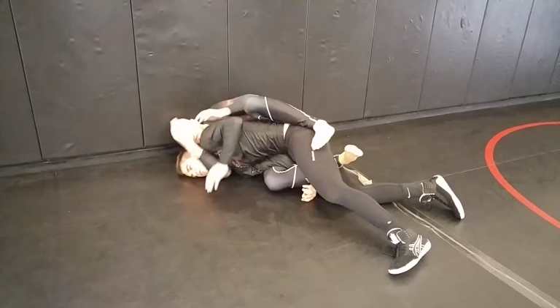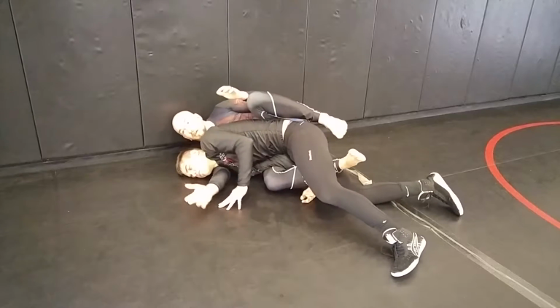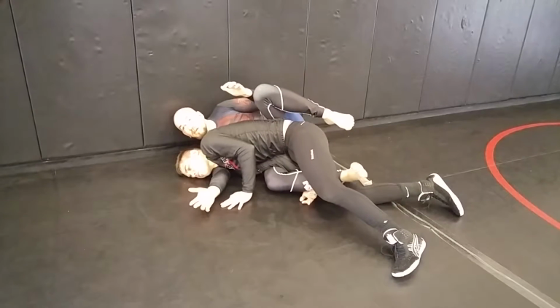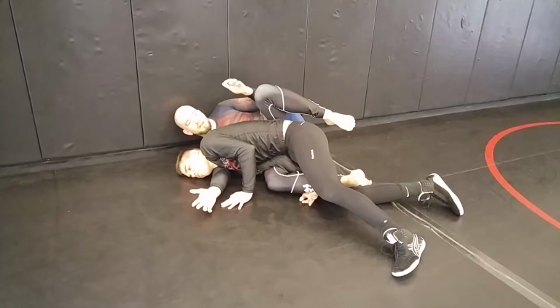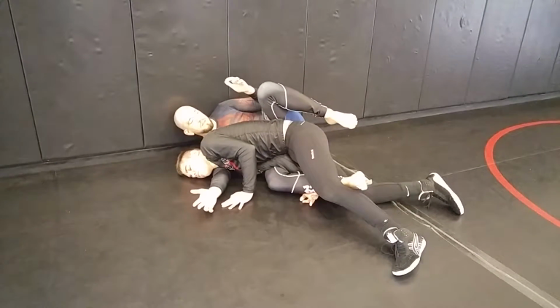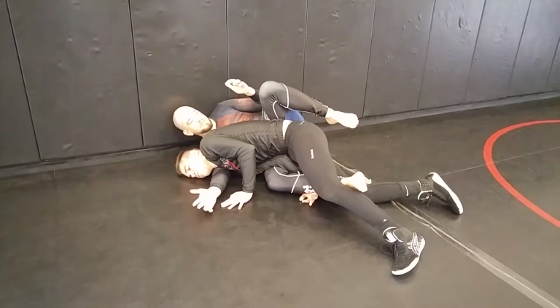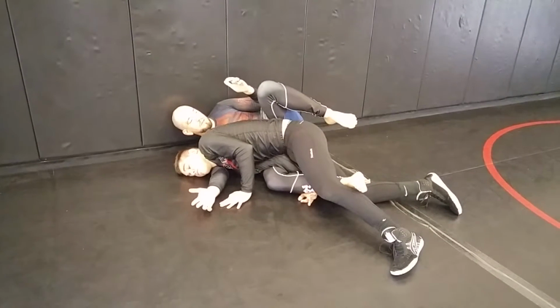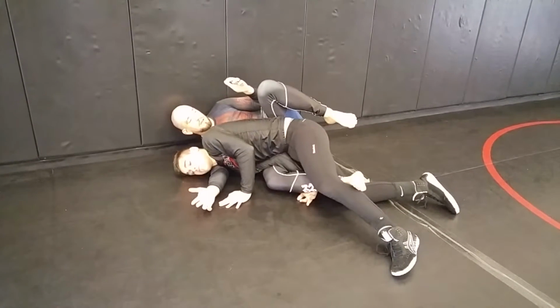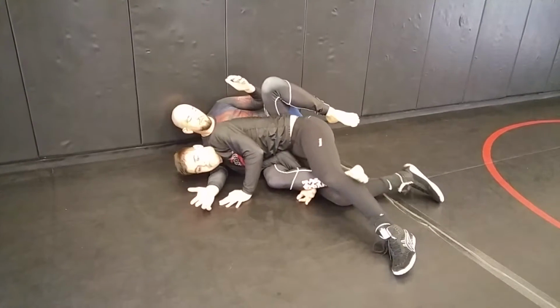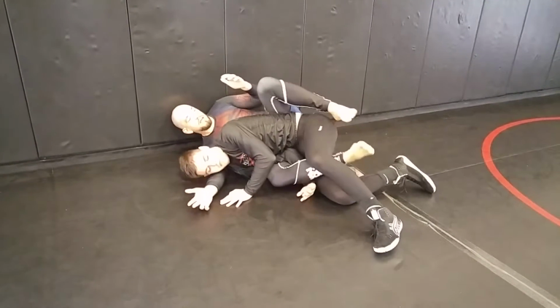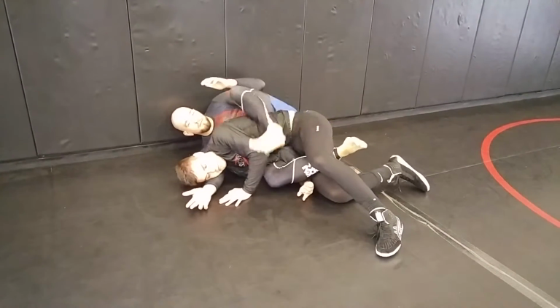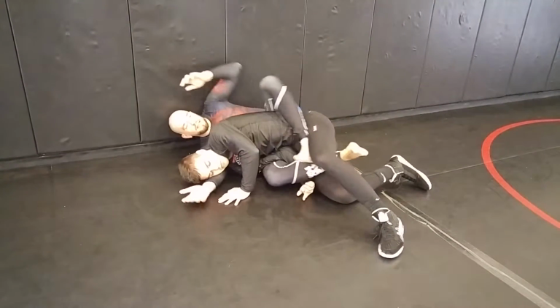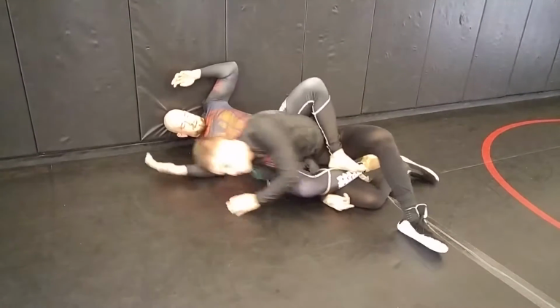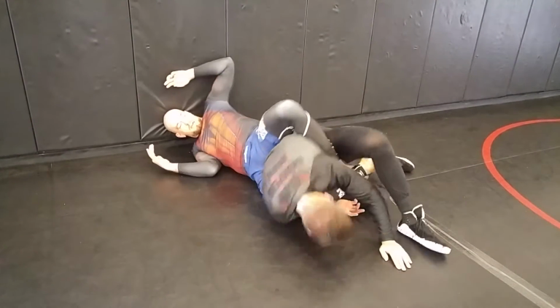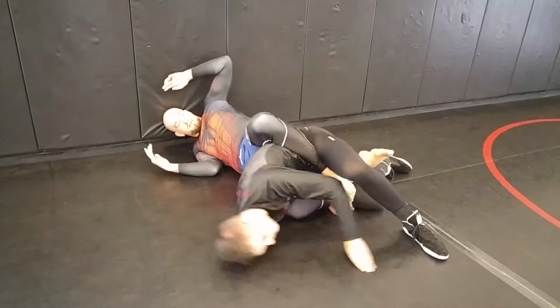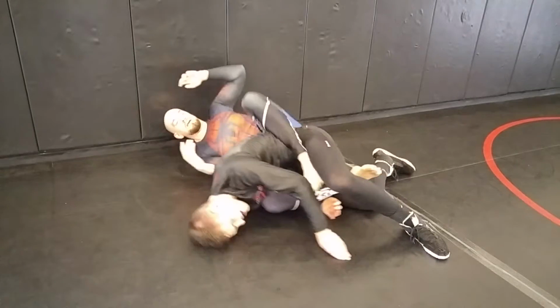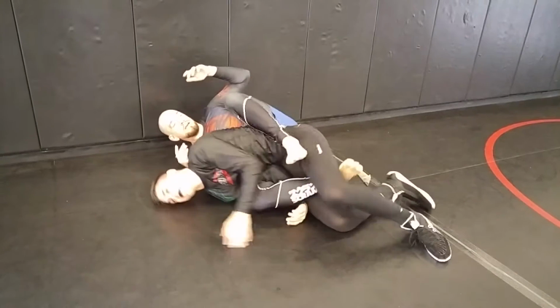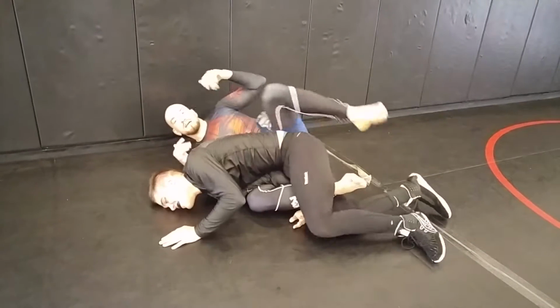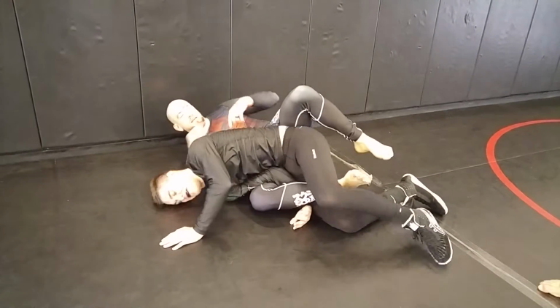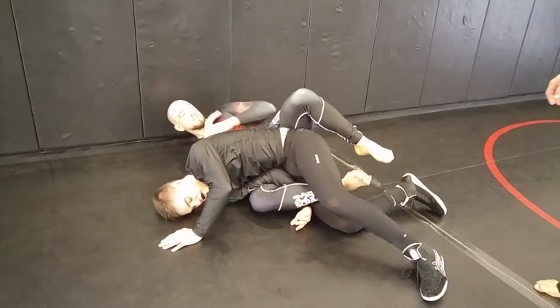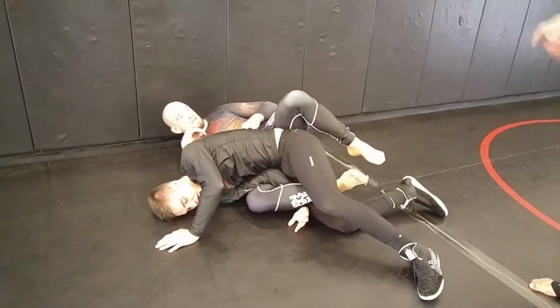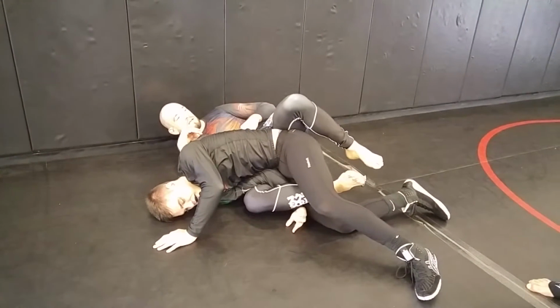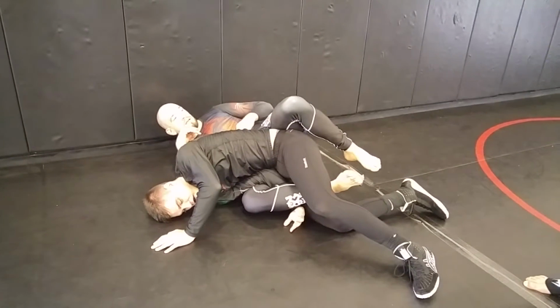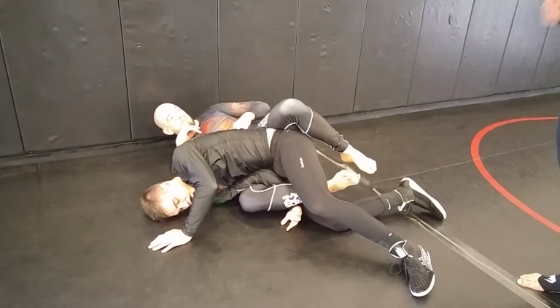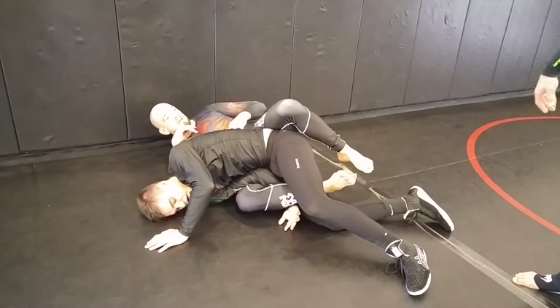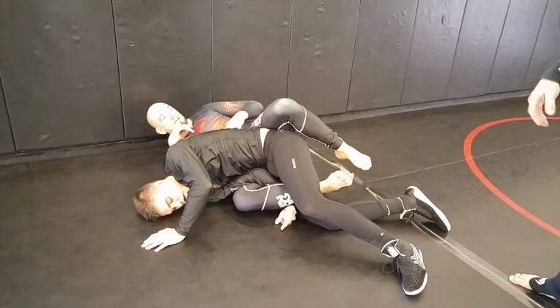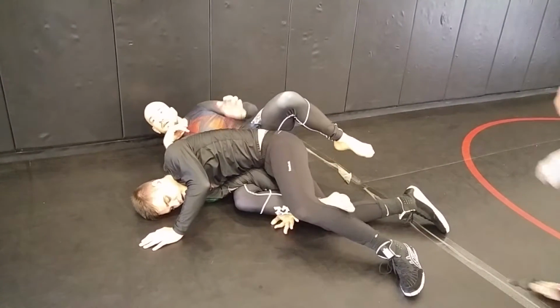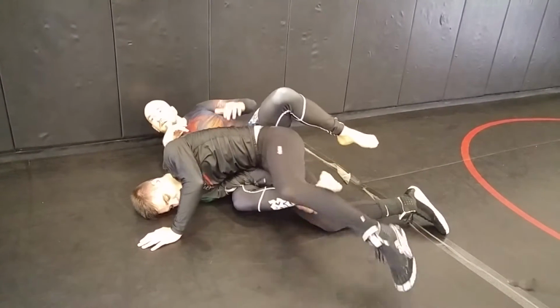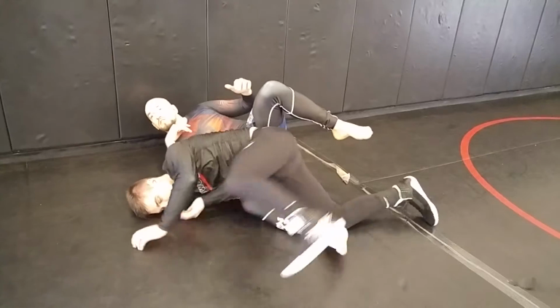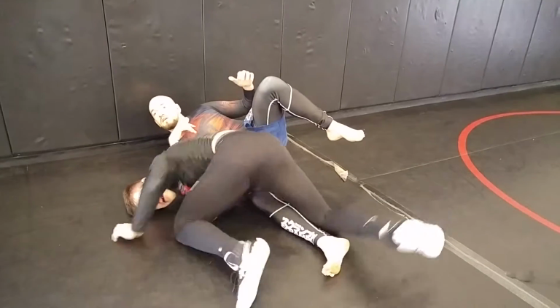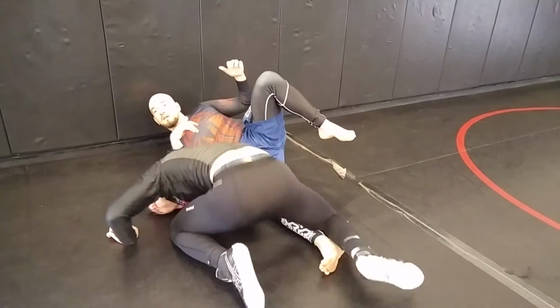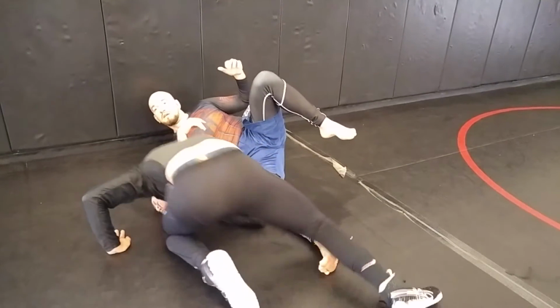And I extend my hips as I choke, to give me that extra. Extend him away — as I squeeze his head. Want to extend one more time? Extend him away as I squeeze his head. Questions?